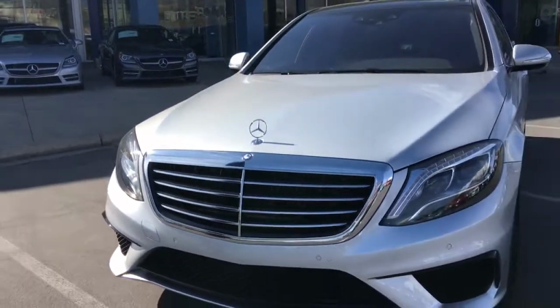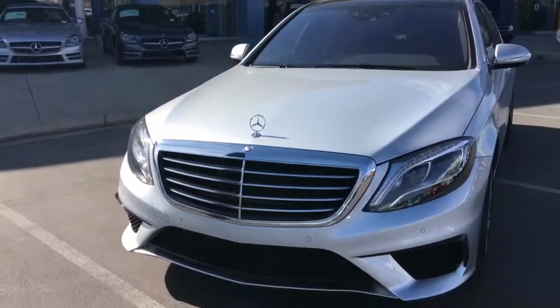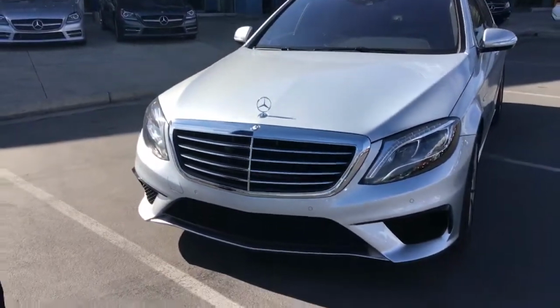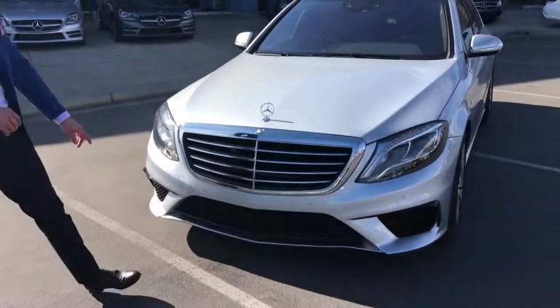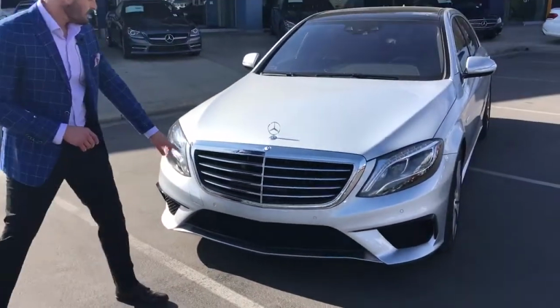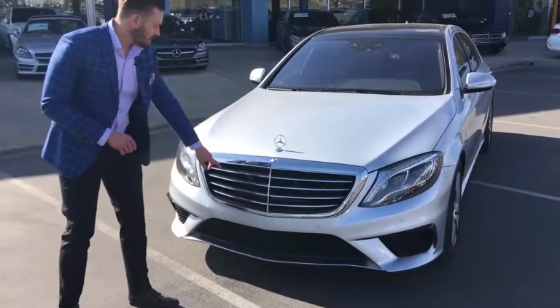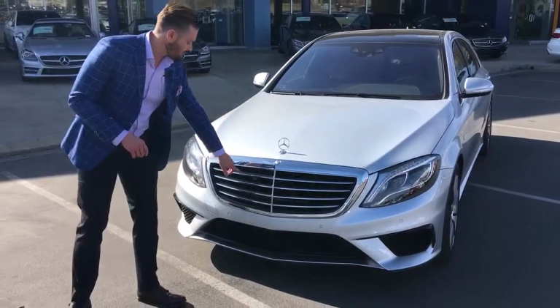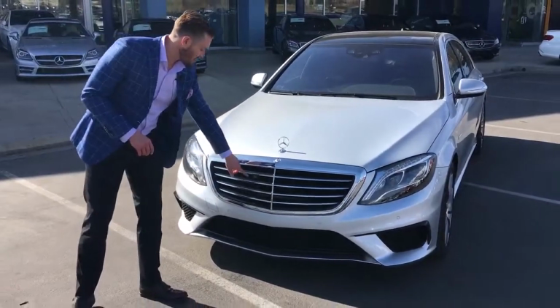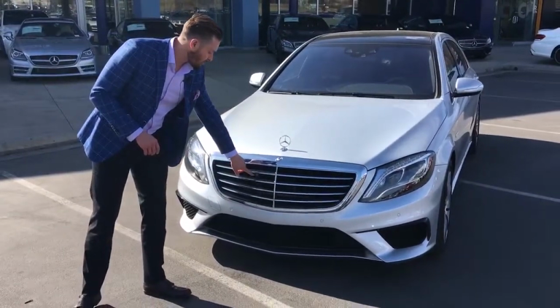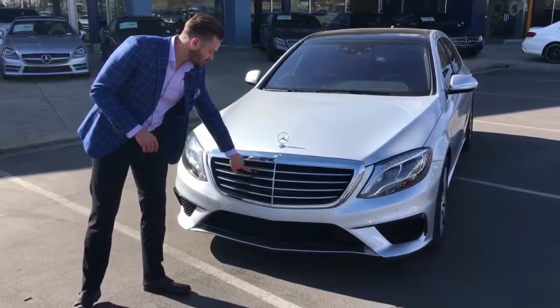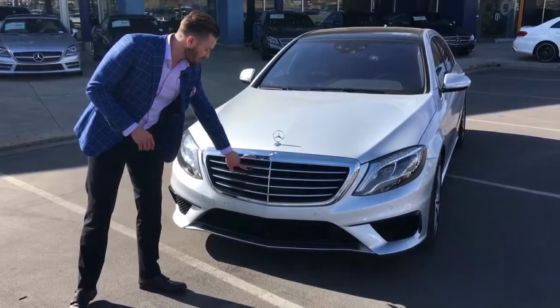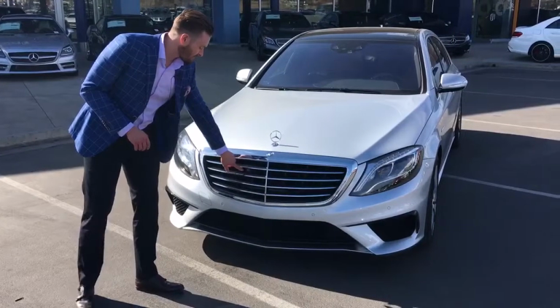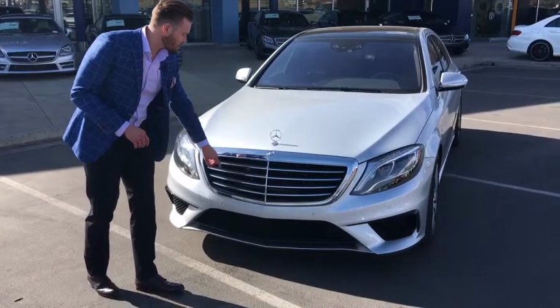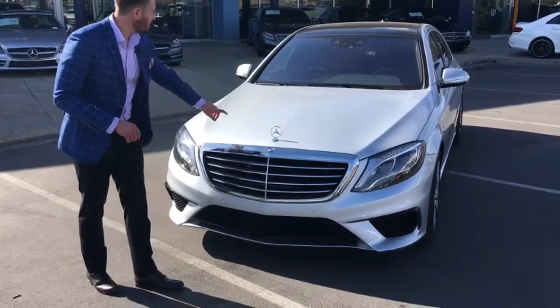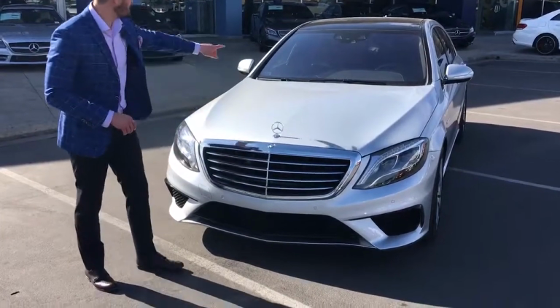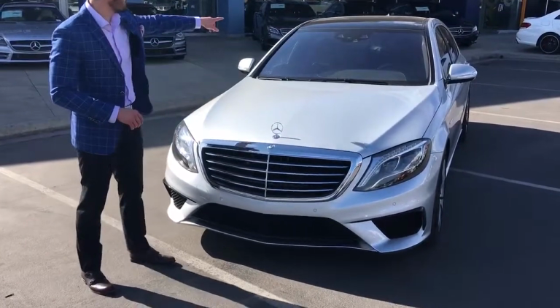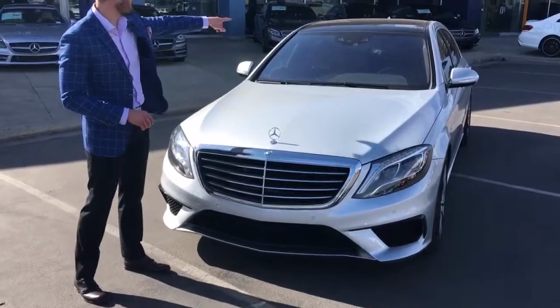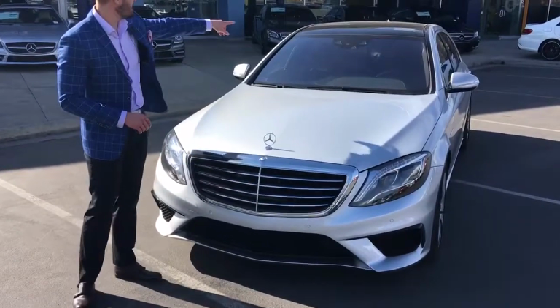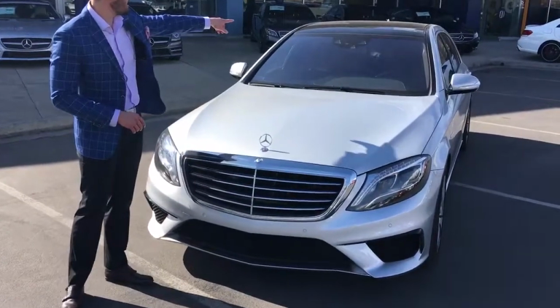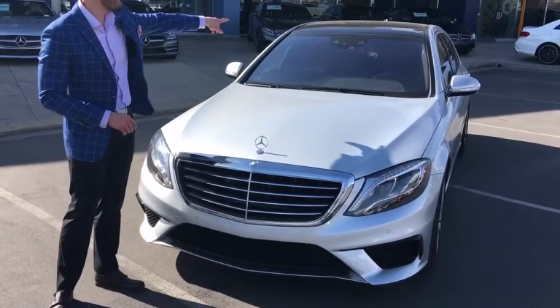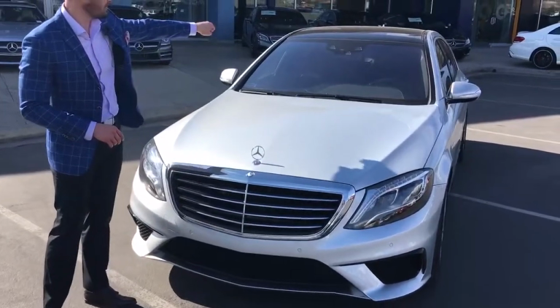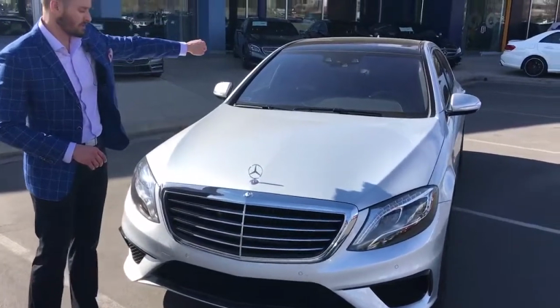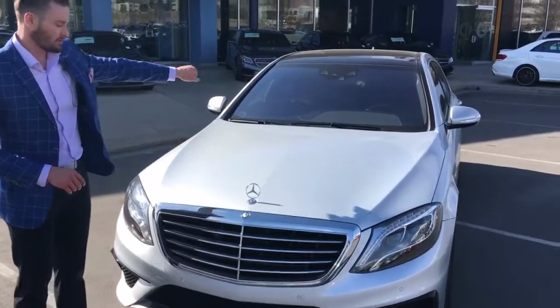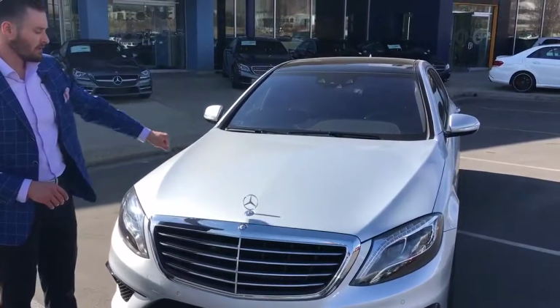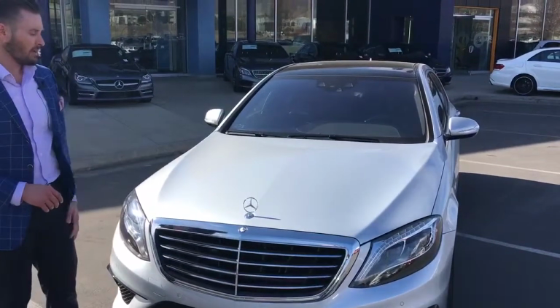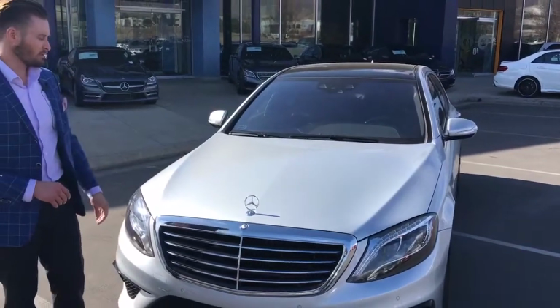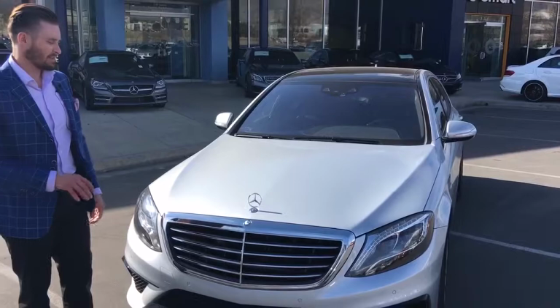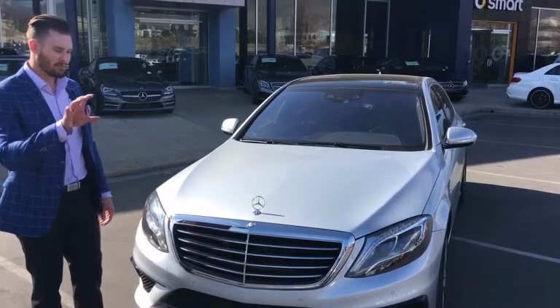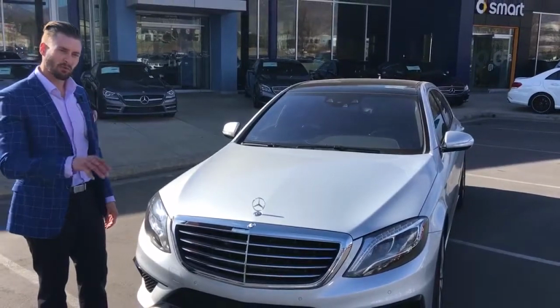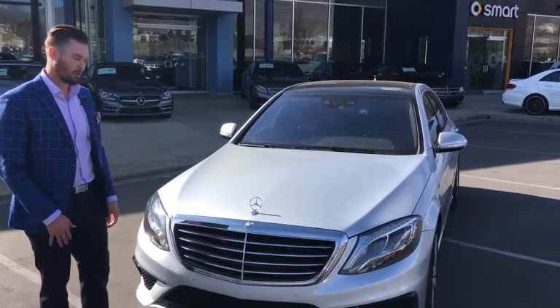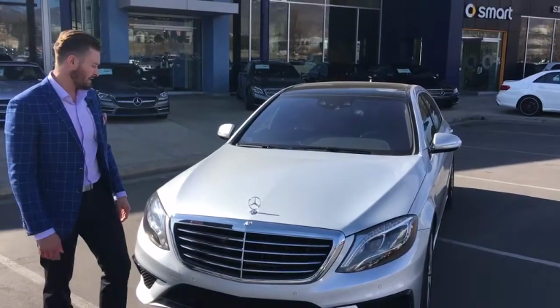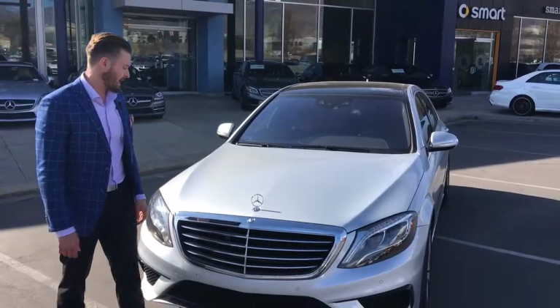This one does have the night vision camera on it. We've got the night vision camera tied into the windshield, so you've got the night vision that we can pull up in the dash.